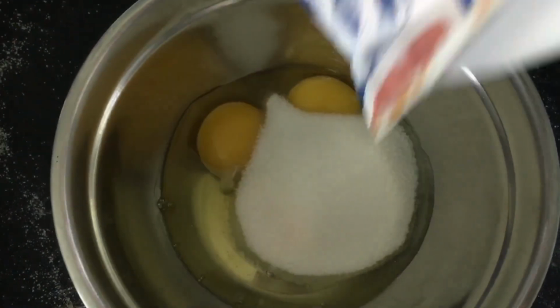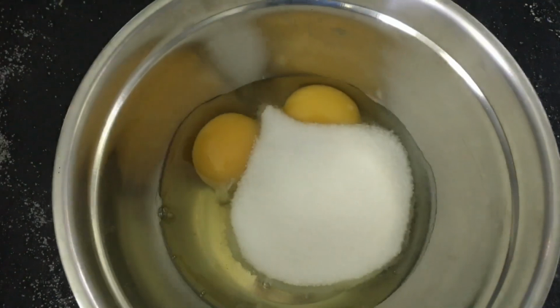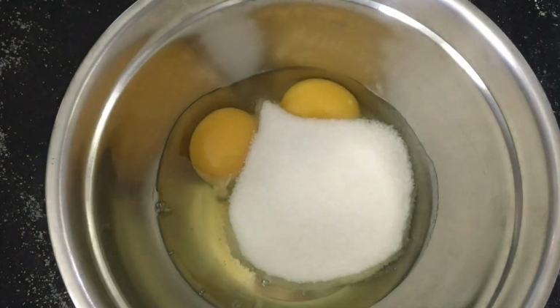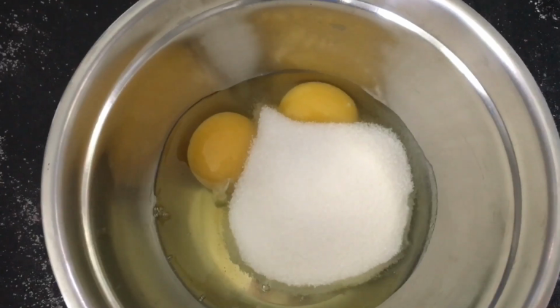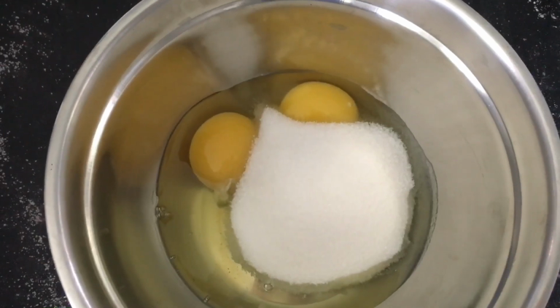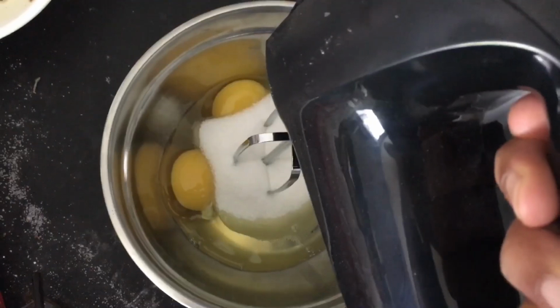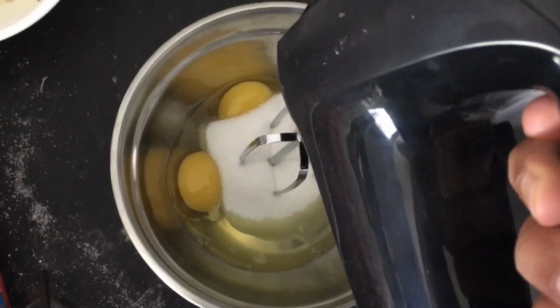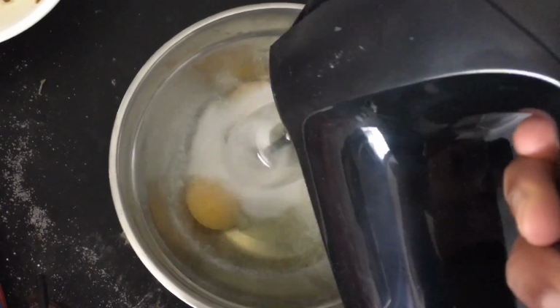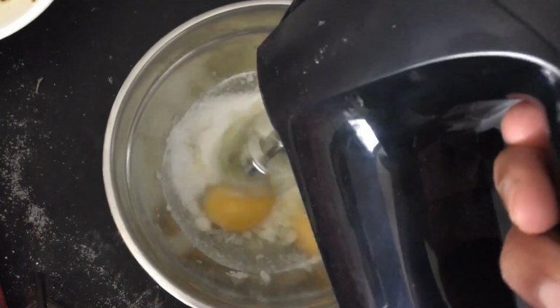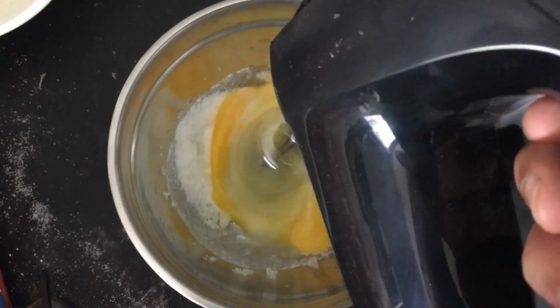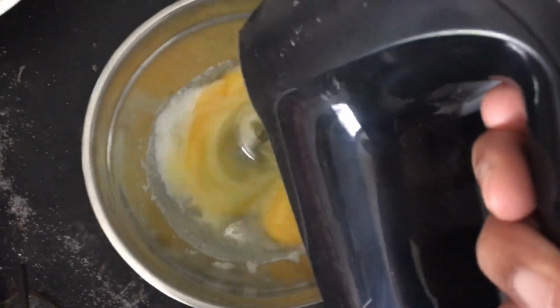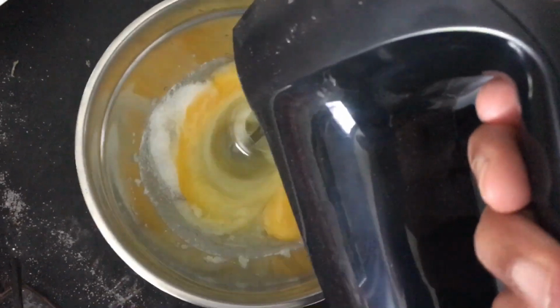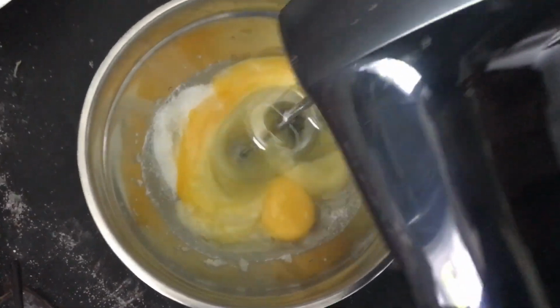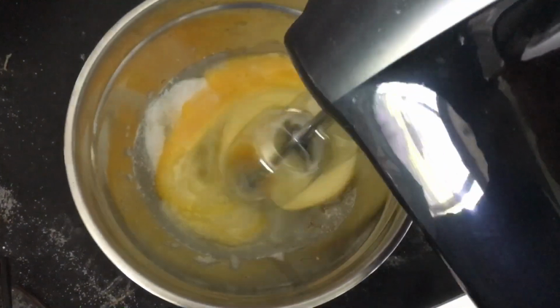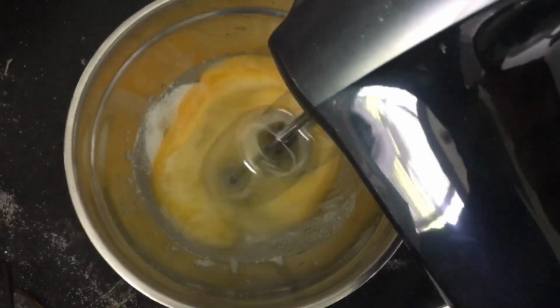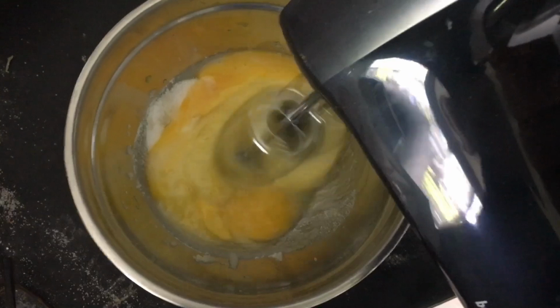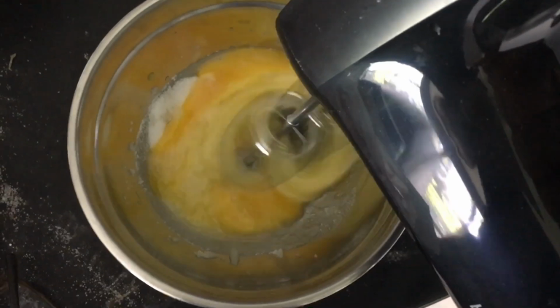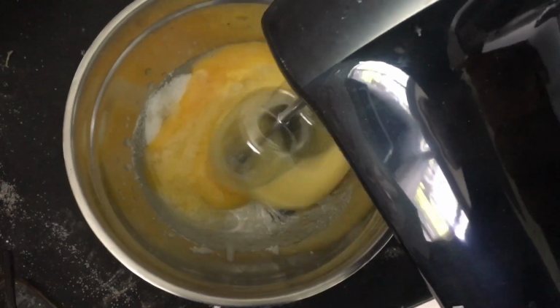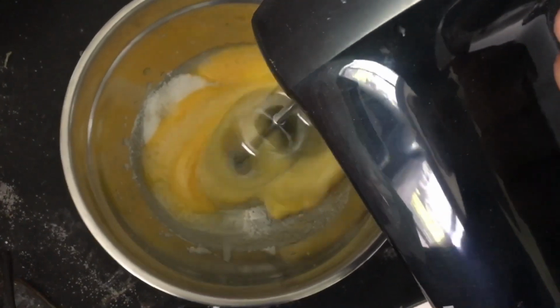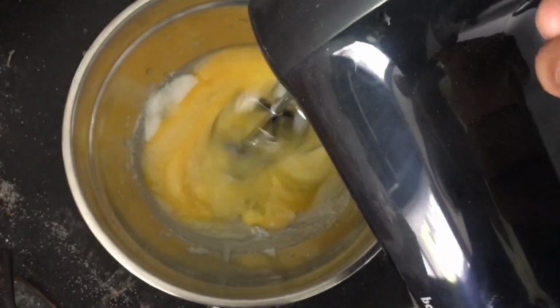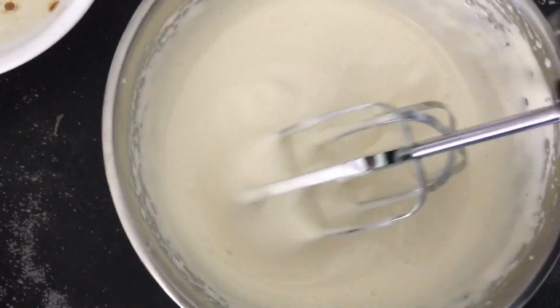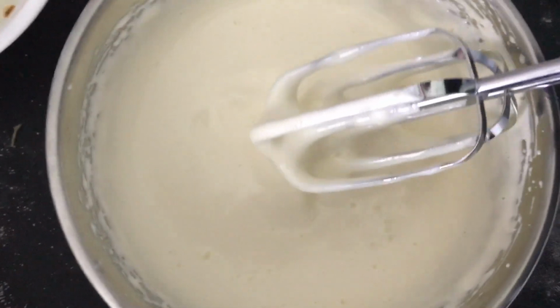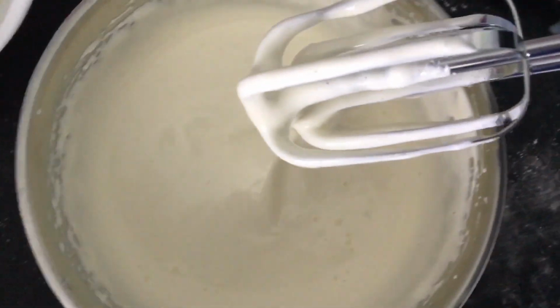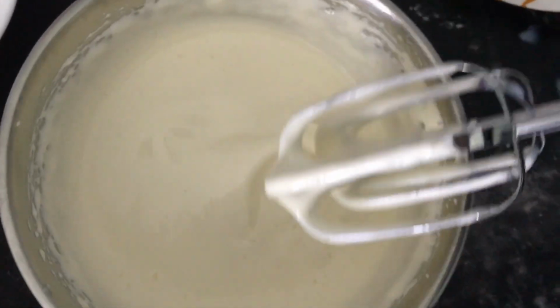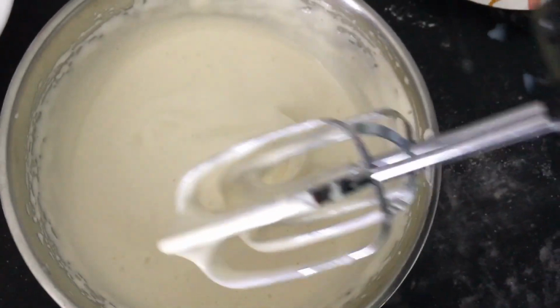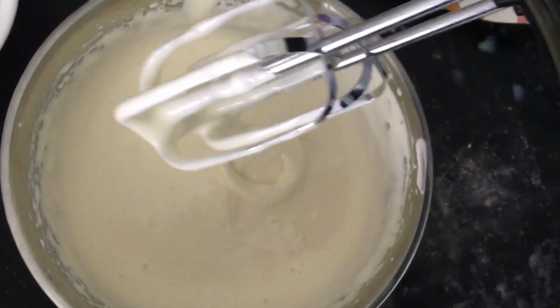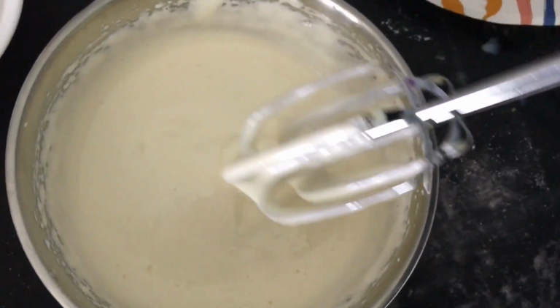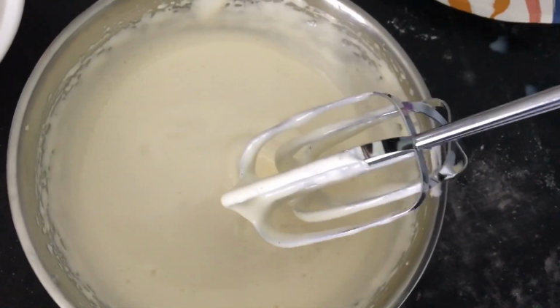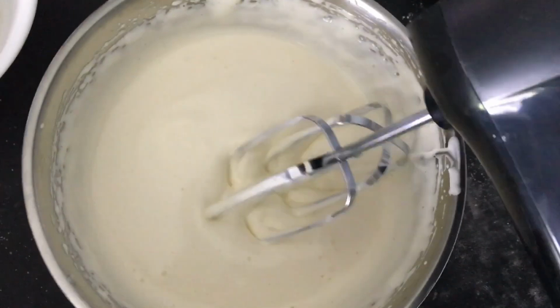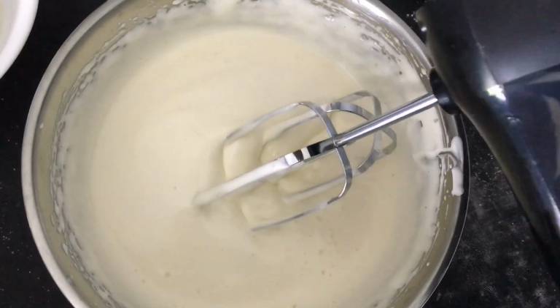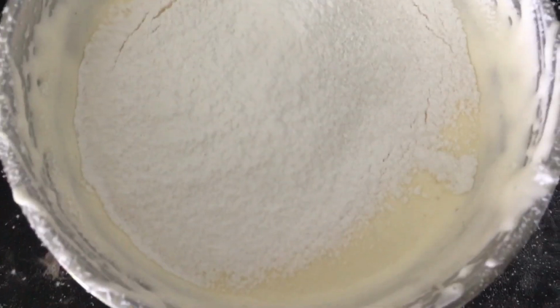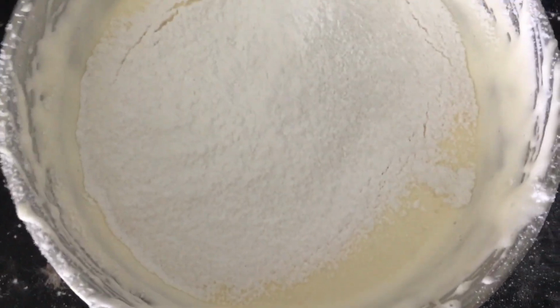Then add 70 grams of sugar and whip the heck out of it at high speed until you get ribbons when you lift the beater. If your eggs are cold, they will not whip well. If you don't whip long enough, the cake will not rise.